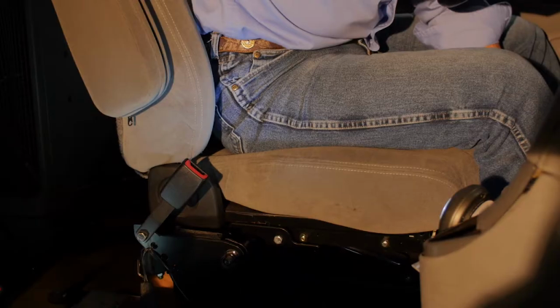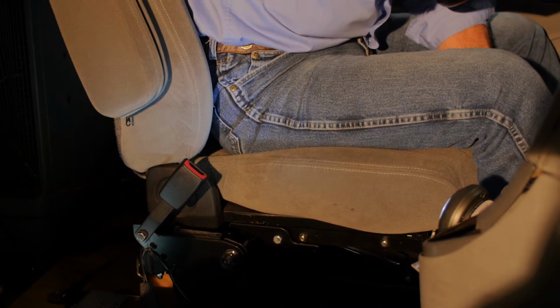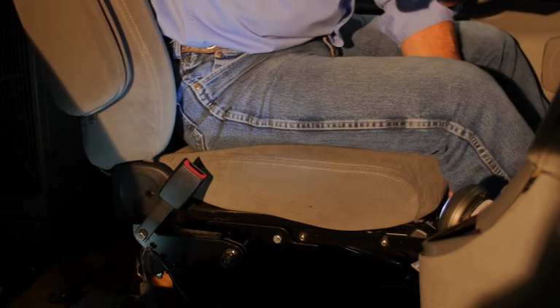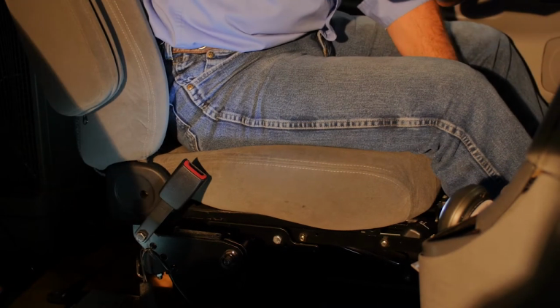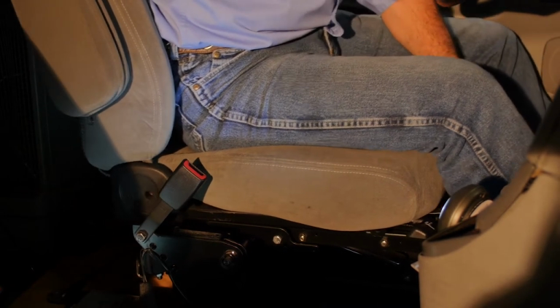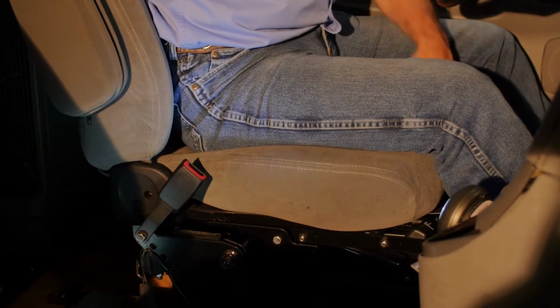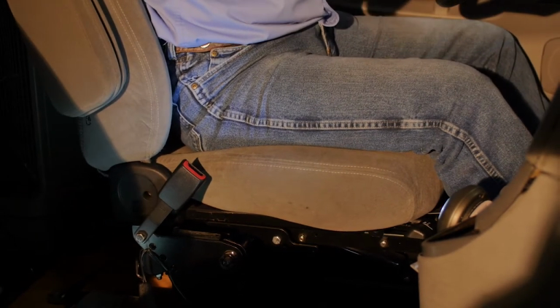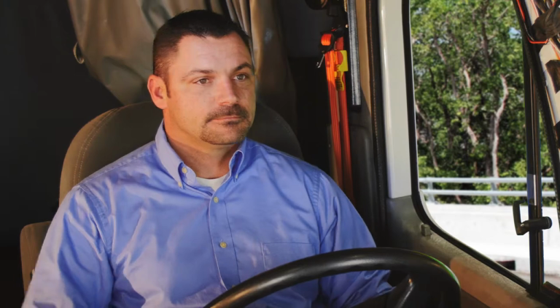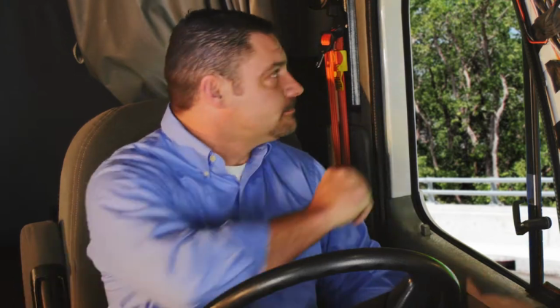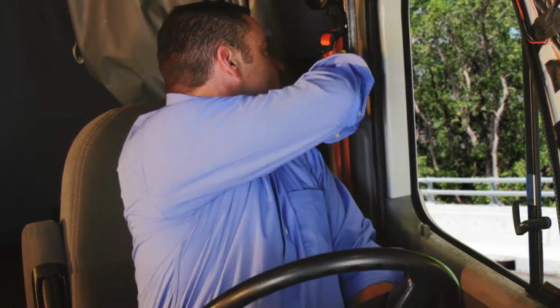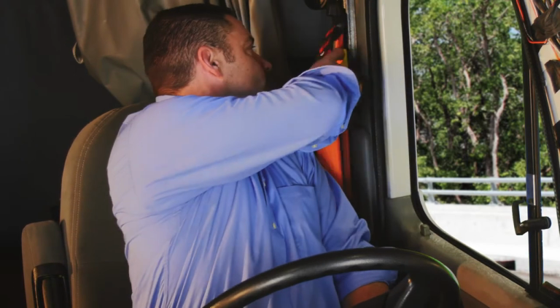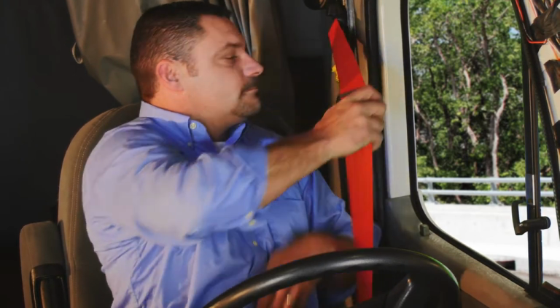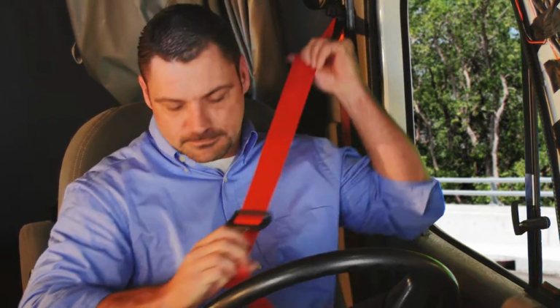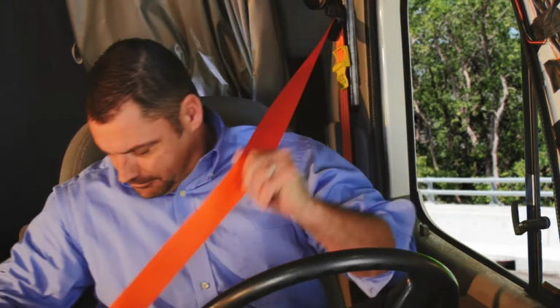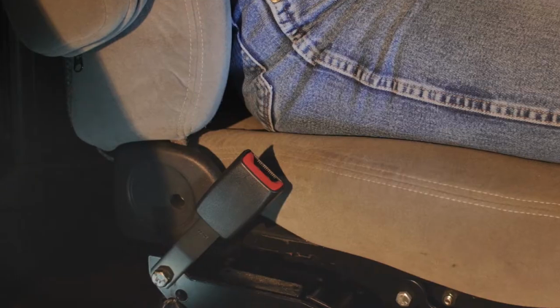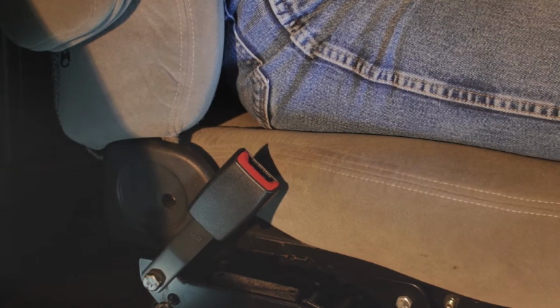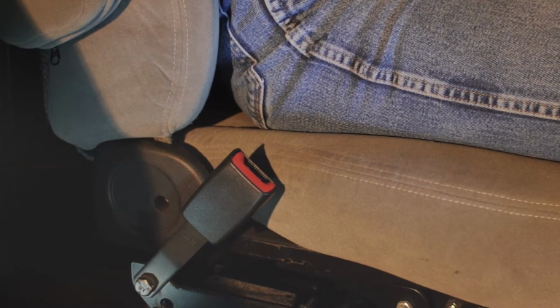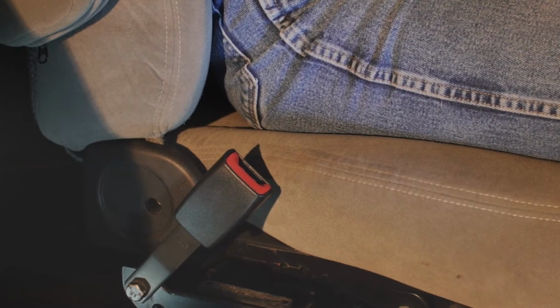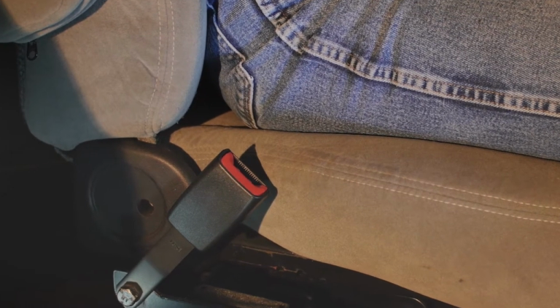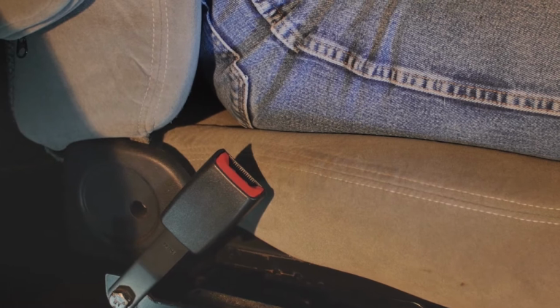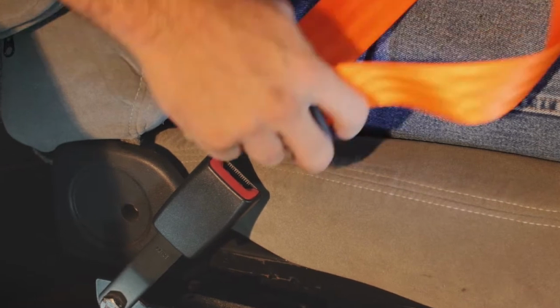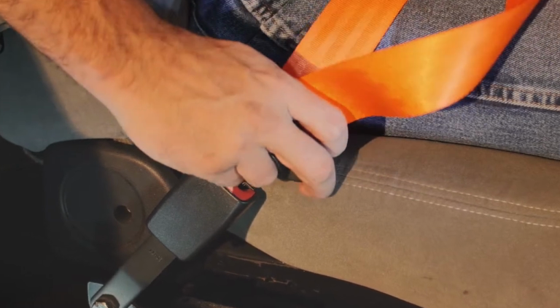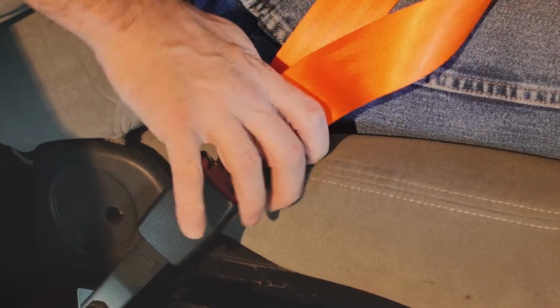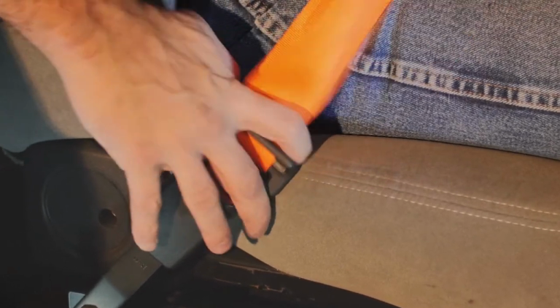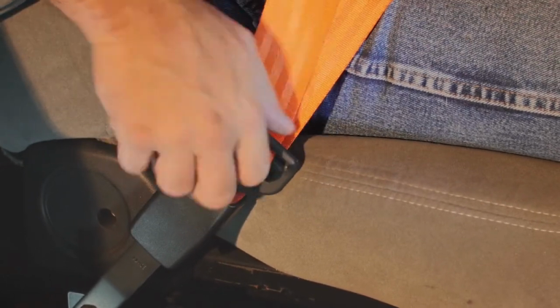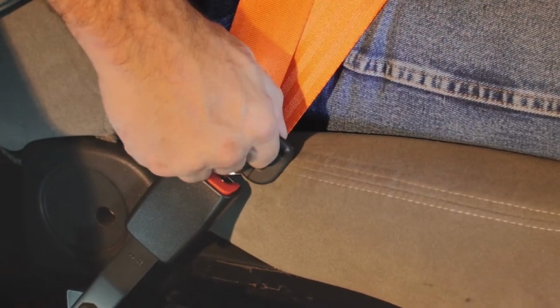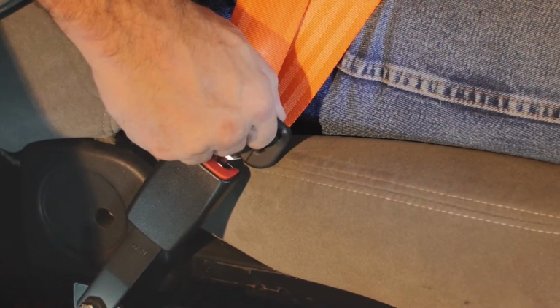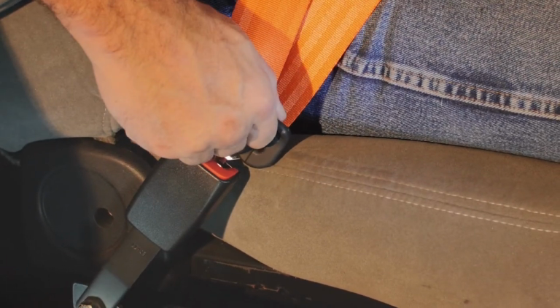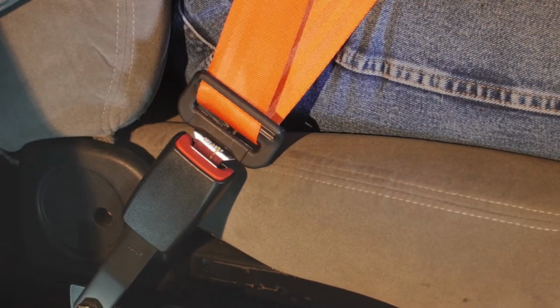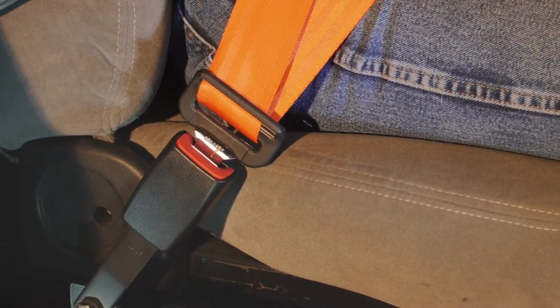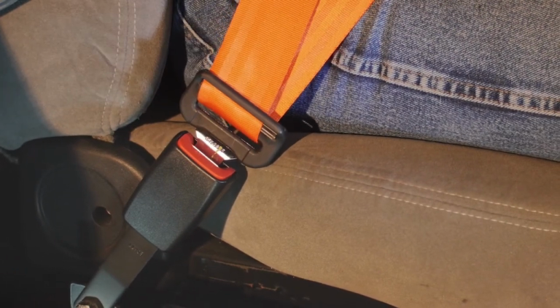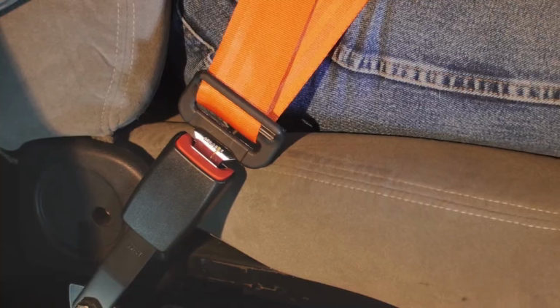Adjust your seat to its proper driving position. Pull your seat belt across your body without twisting the belt. Insert the seat belt into the buckle. Listen for a click, then tug on the seat belt to make sure the belt is secure.